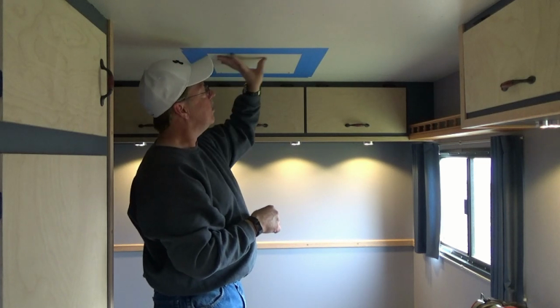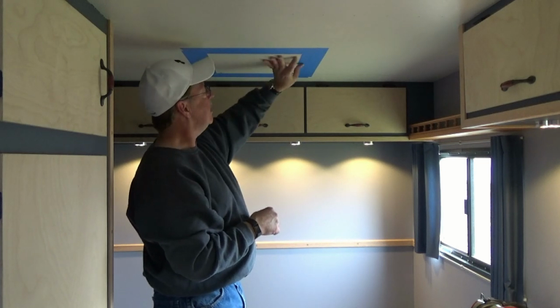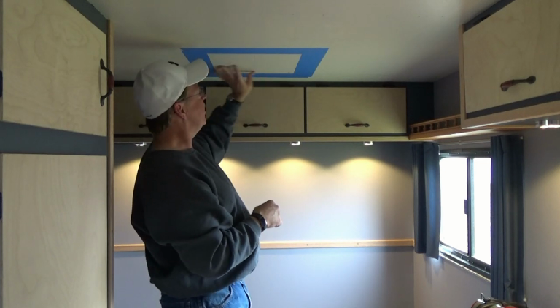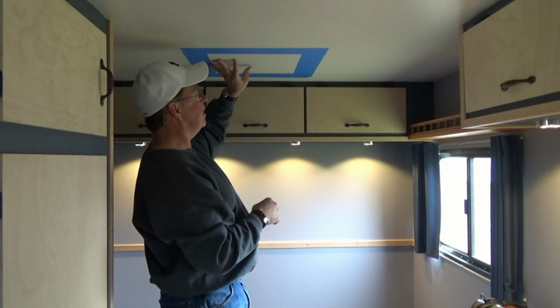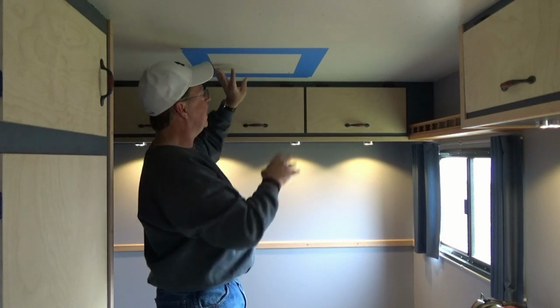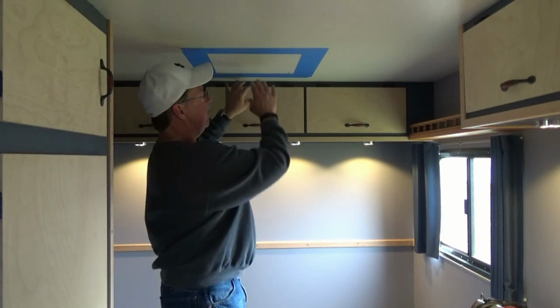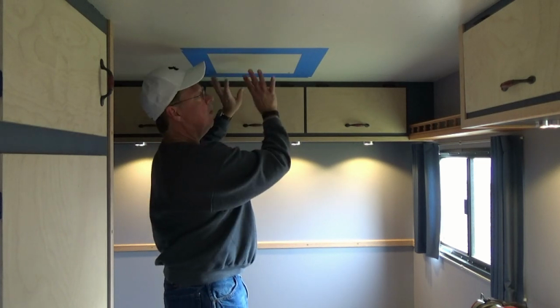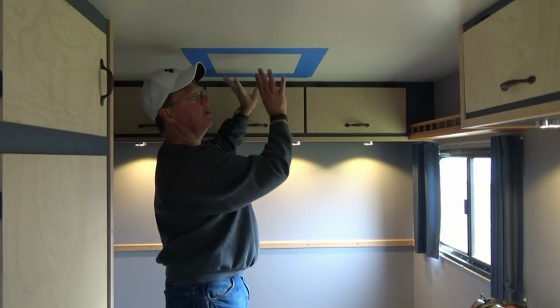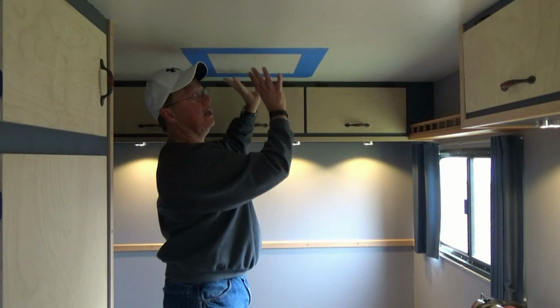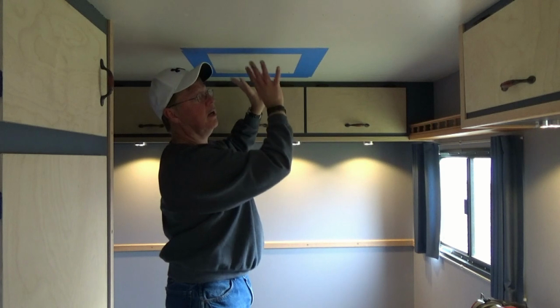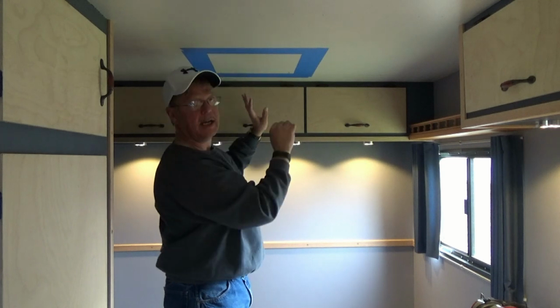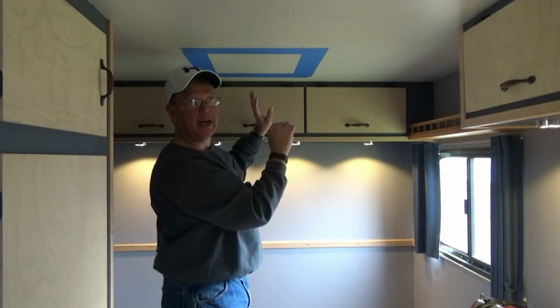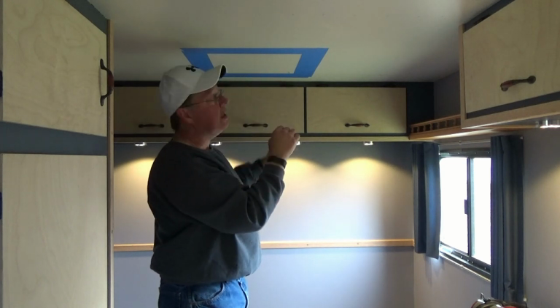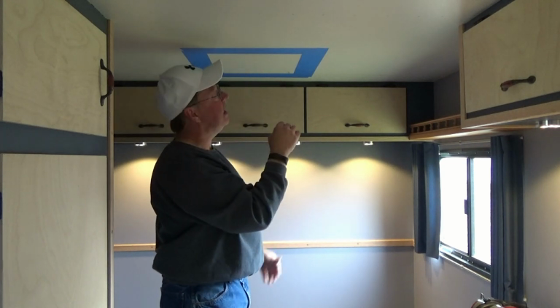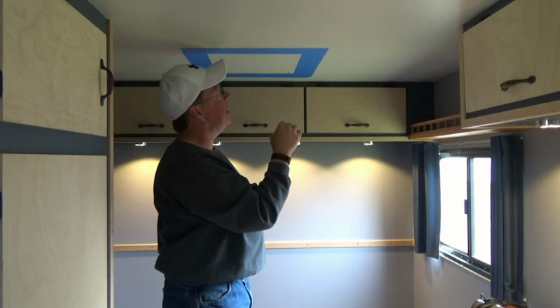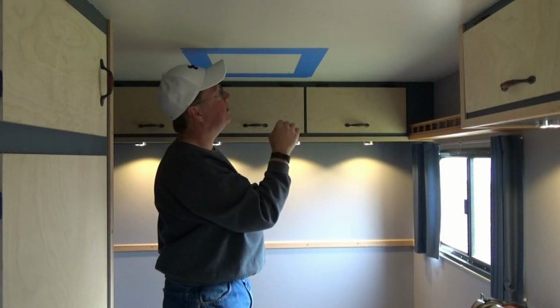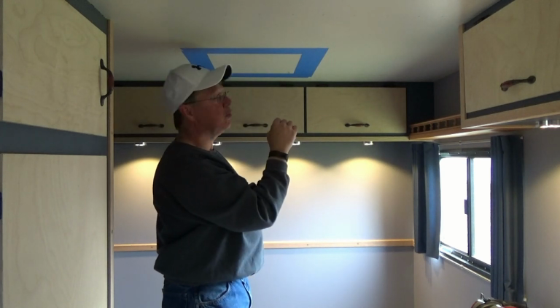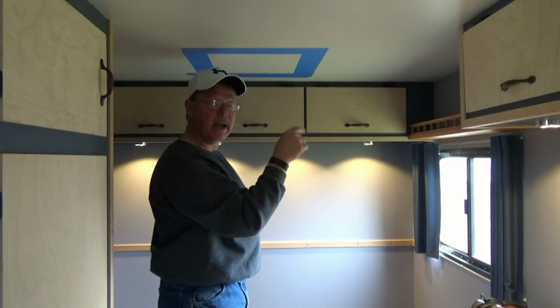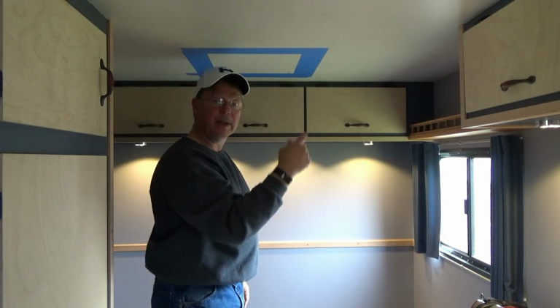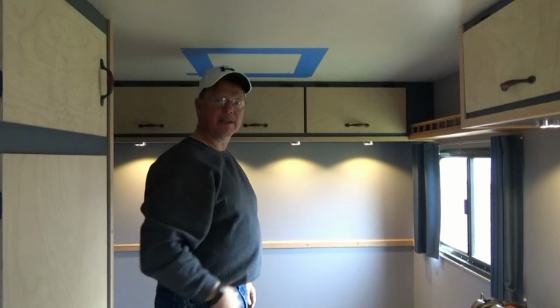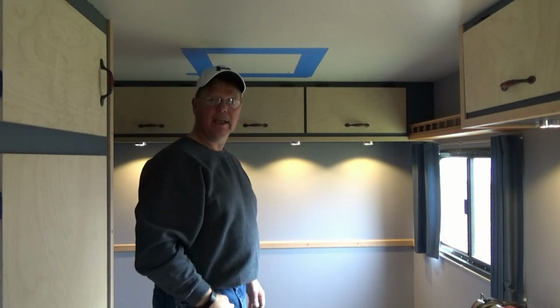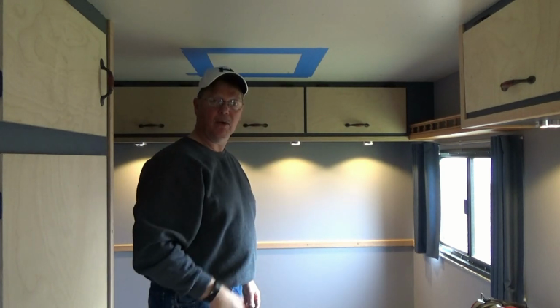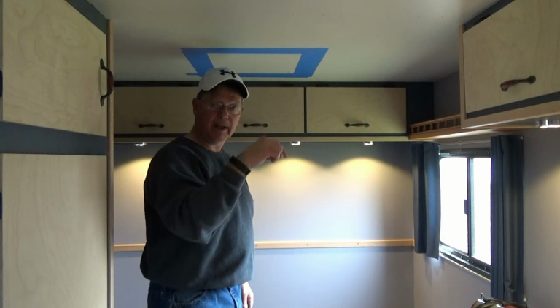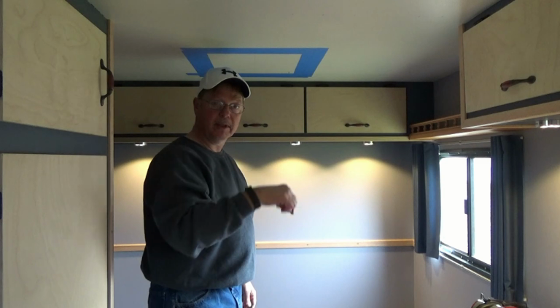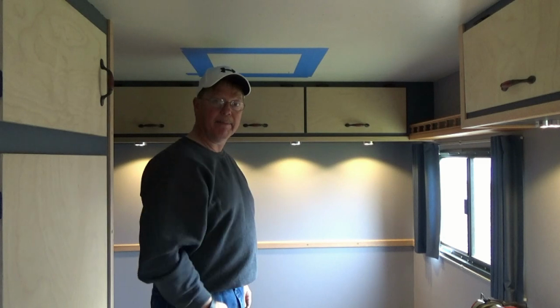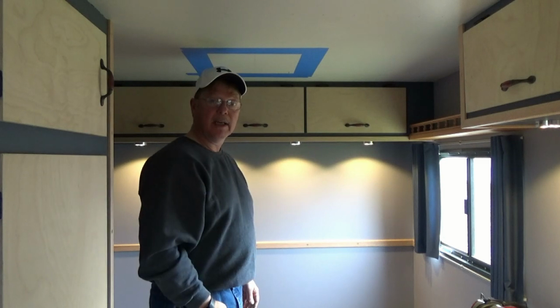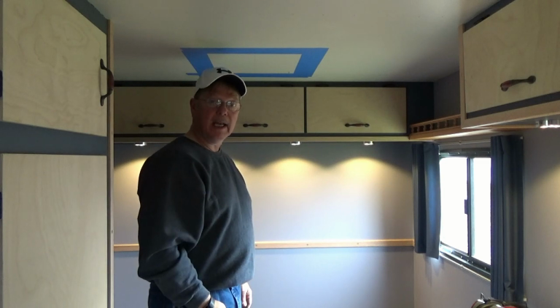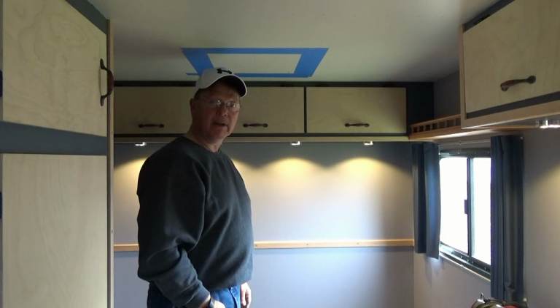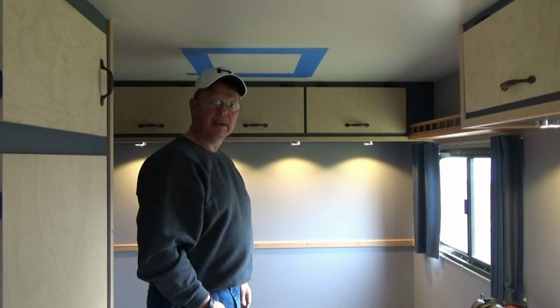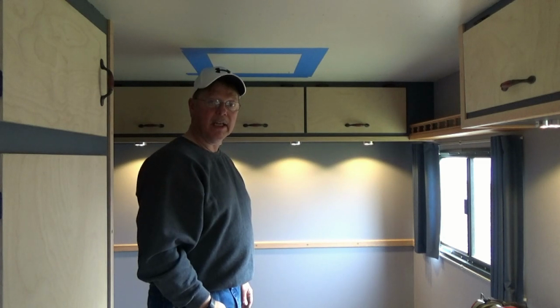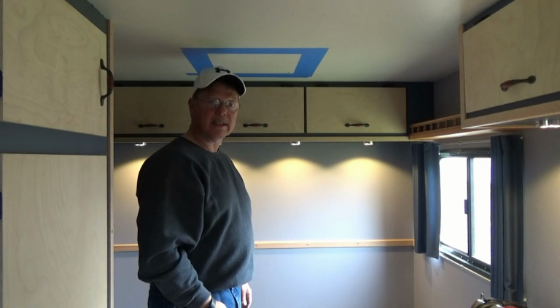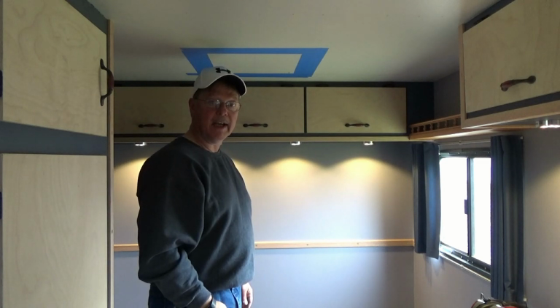Once all this is complete and I've got the wiring where I want it, we'll be ready to go on the outside, cut a hole down through the top, and mount our fantastic fan.